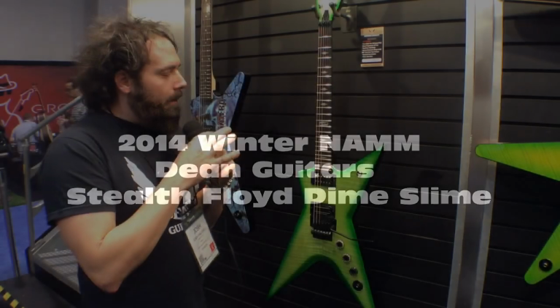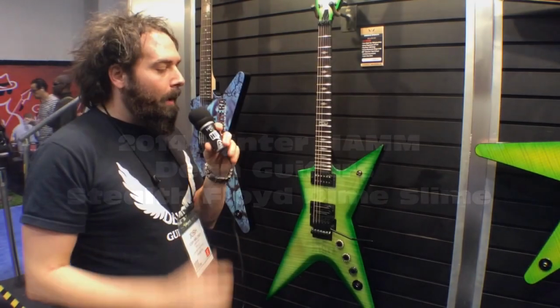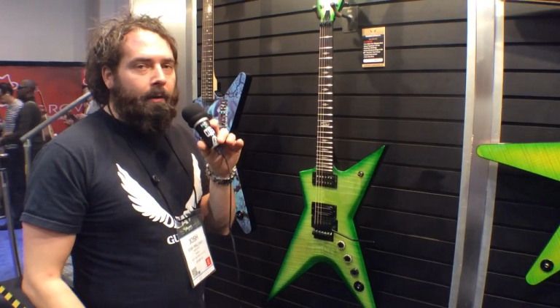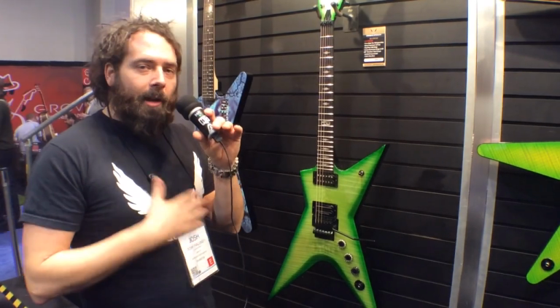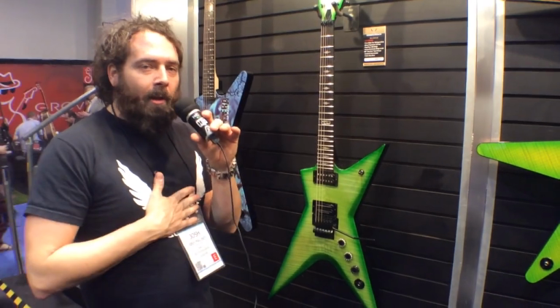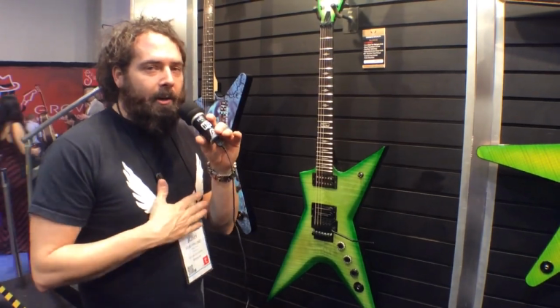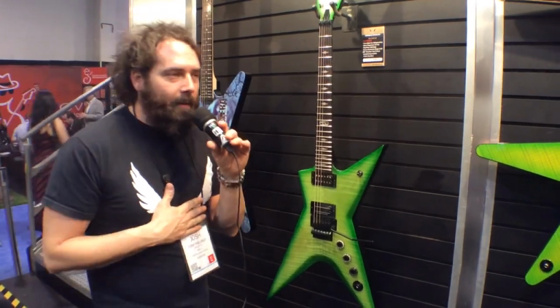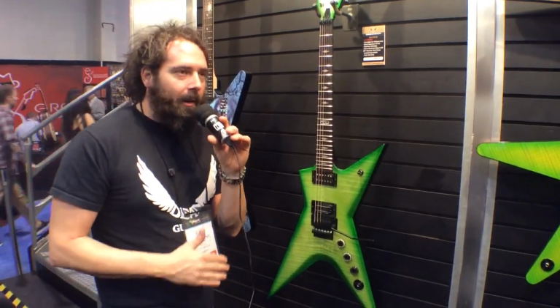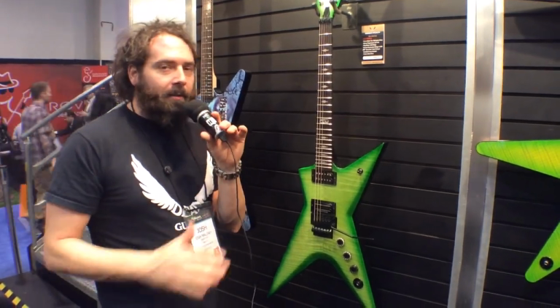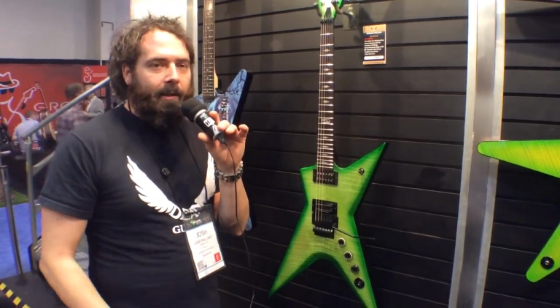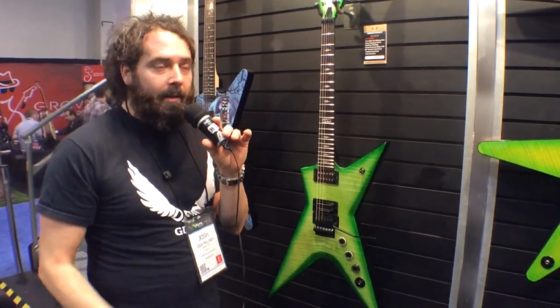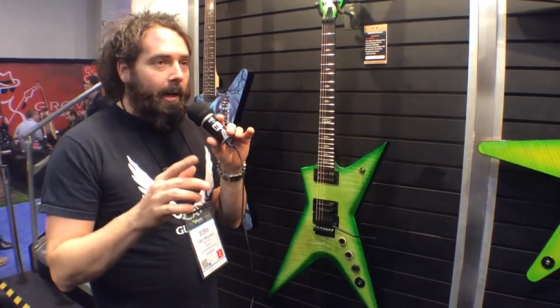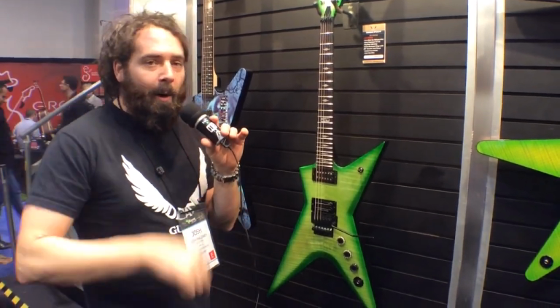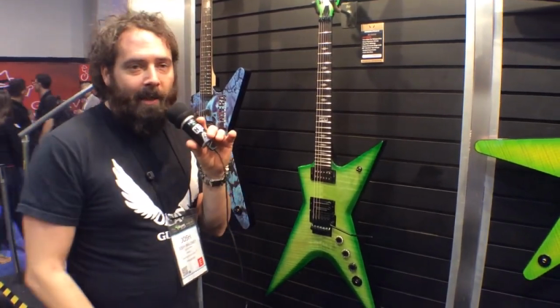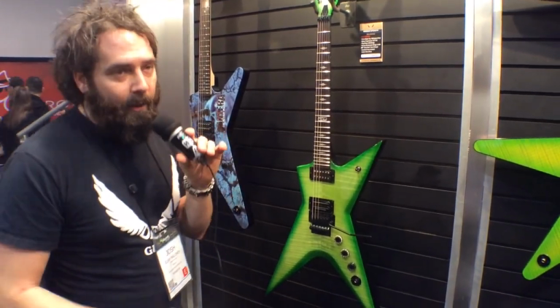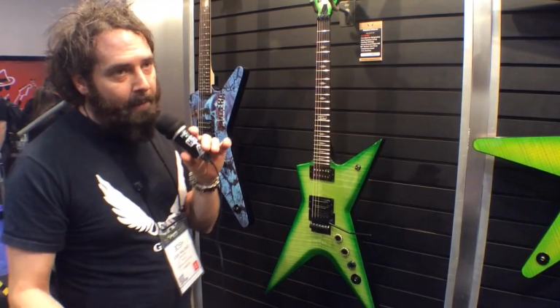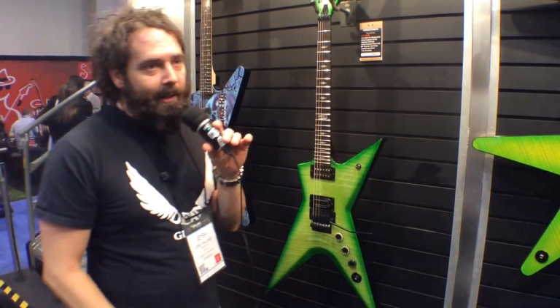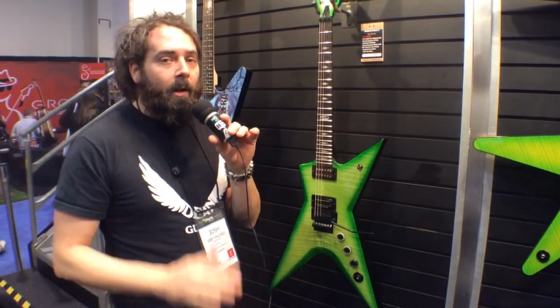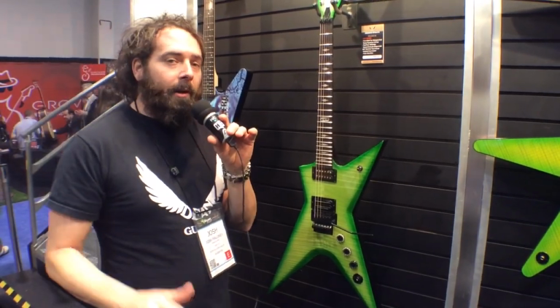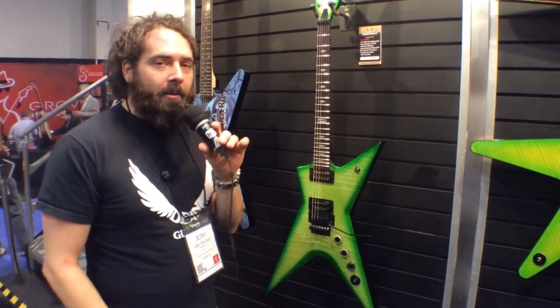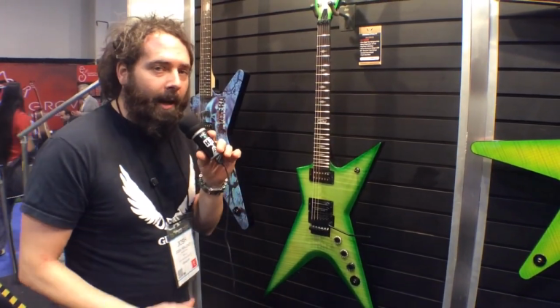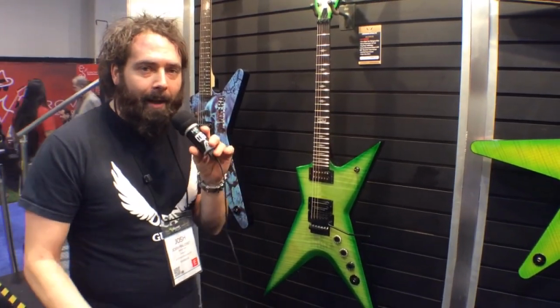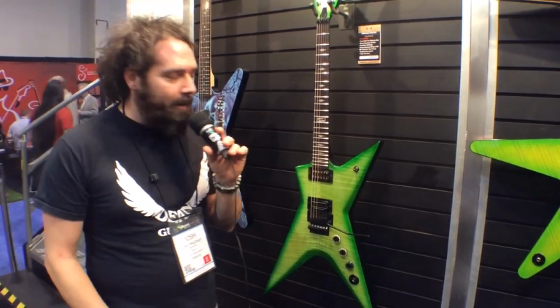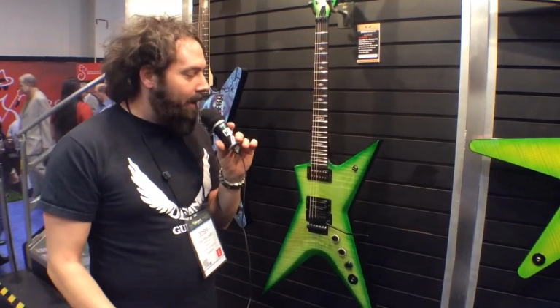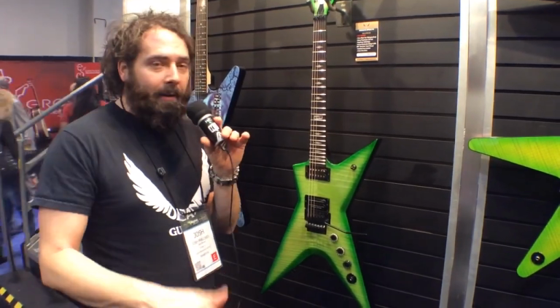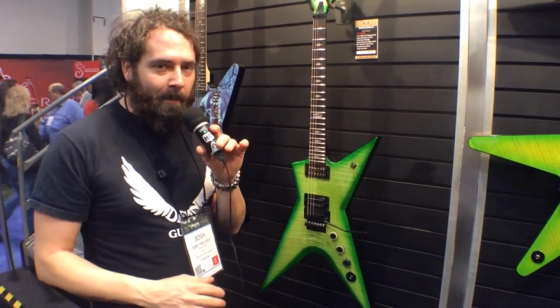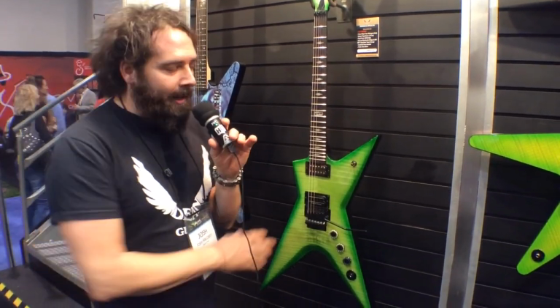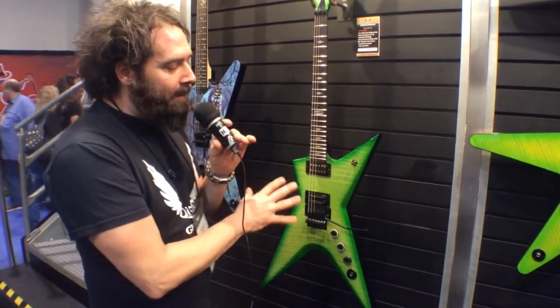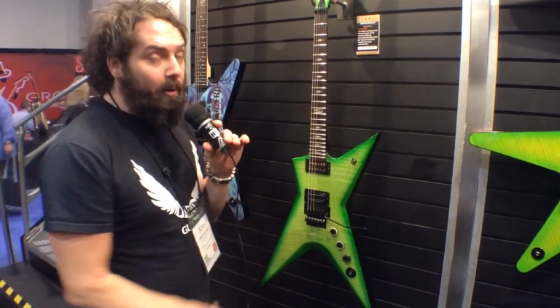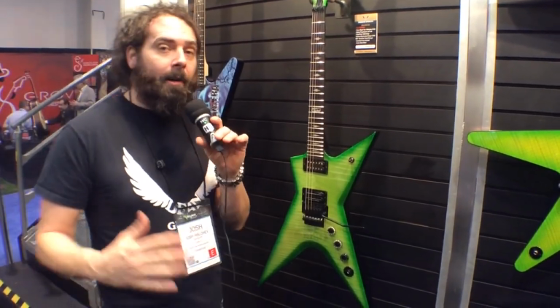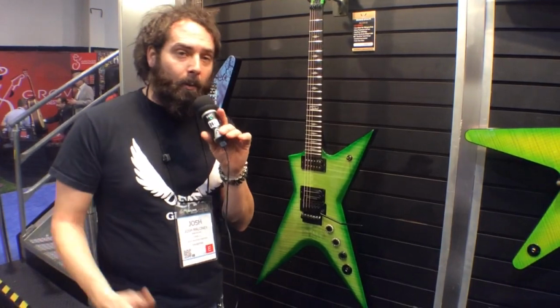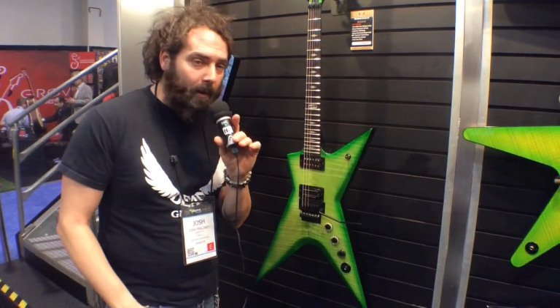Hello everyone, Josh Maloney here, Director of Artist Relations for Dean Guitars, here with Harmony Central at the 2014 Winter NAMM show in Anaheim, California. We're here at the Dean booth checking out some of our new offerings for 2014.